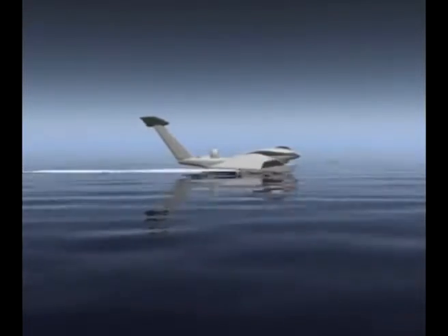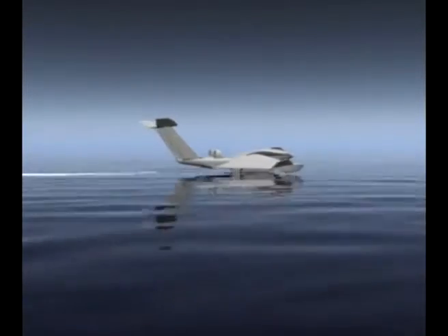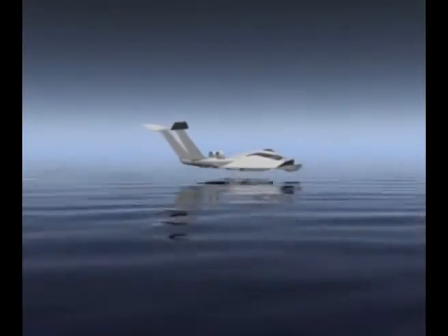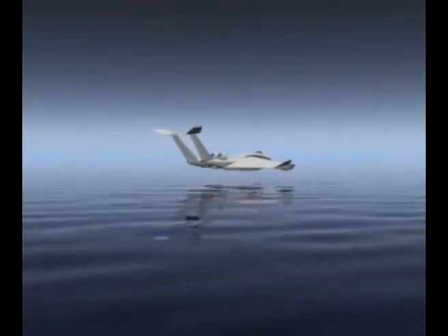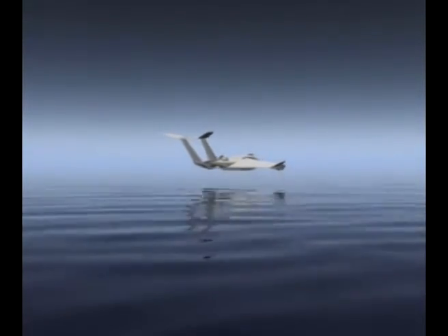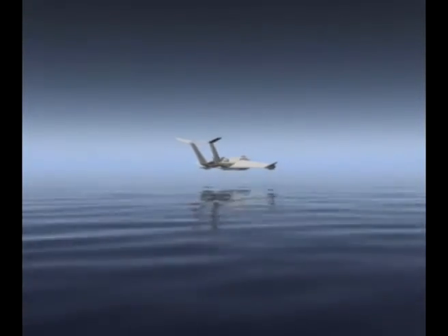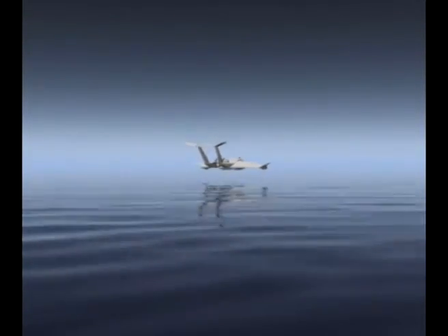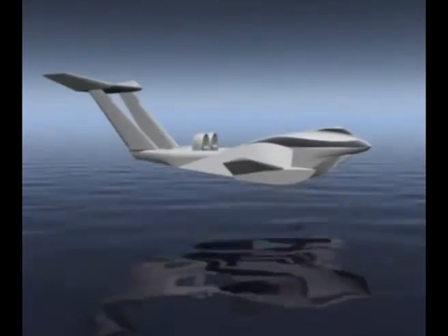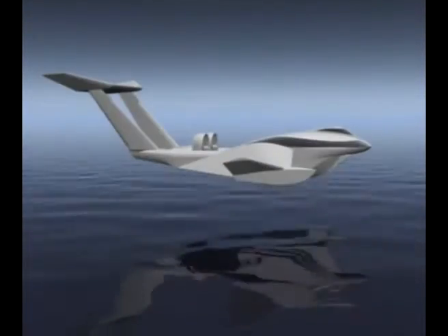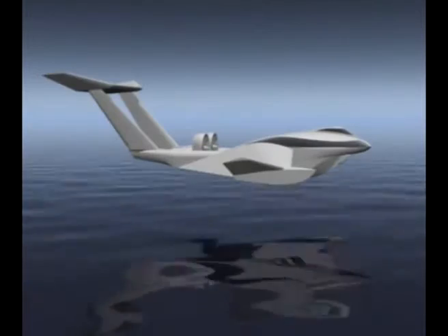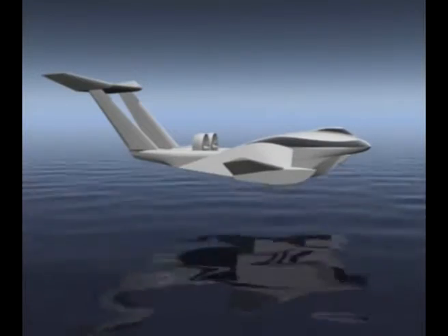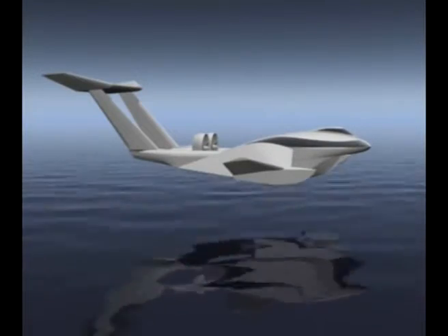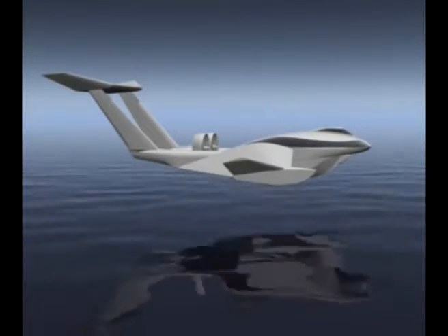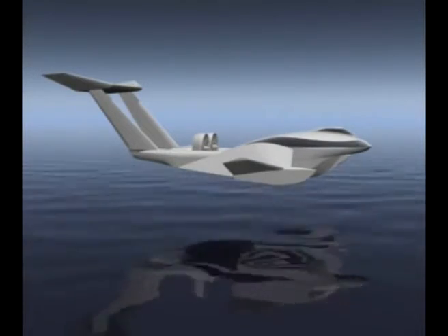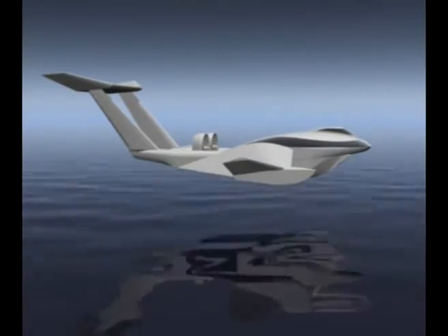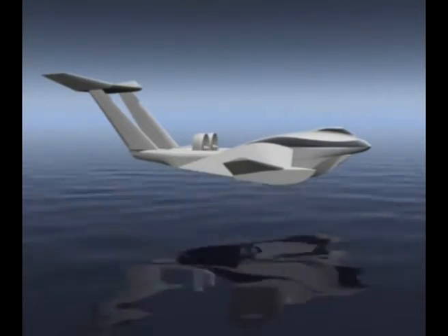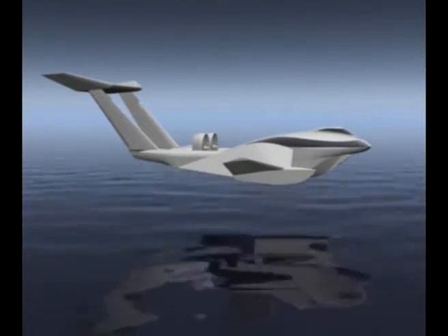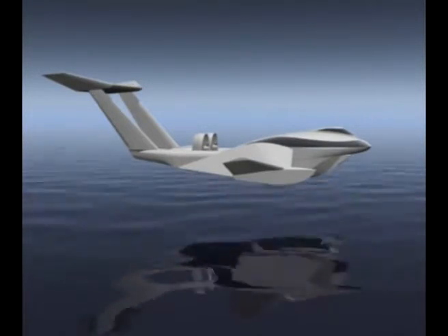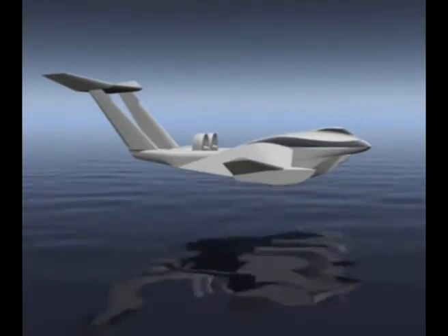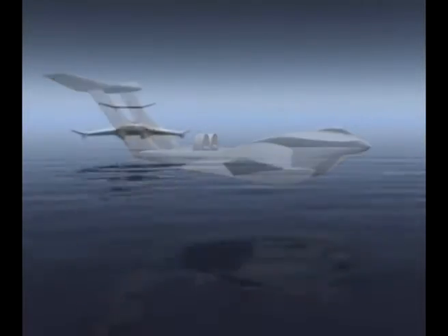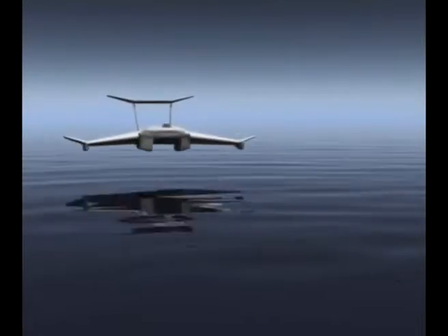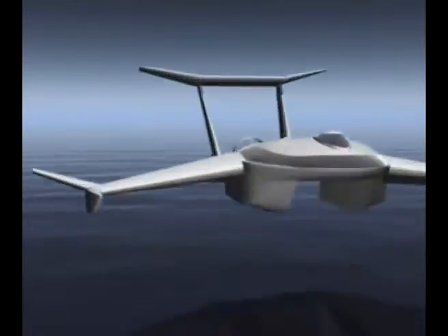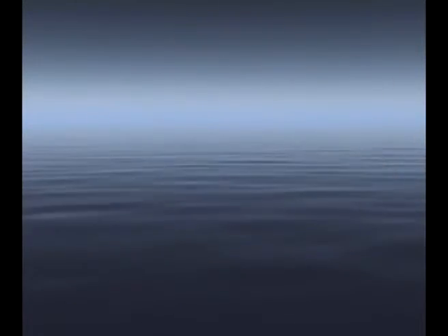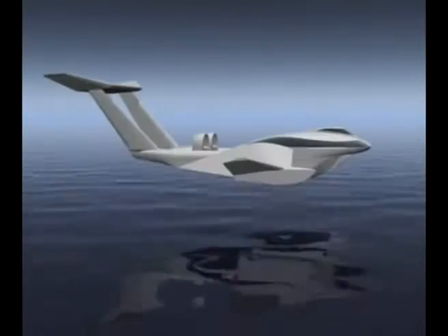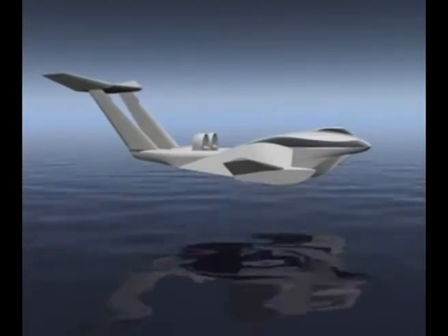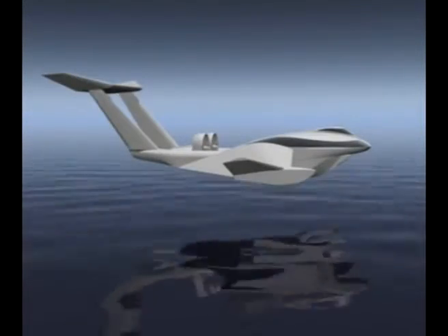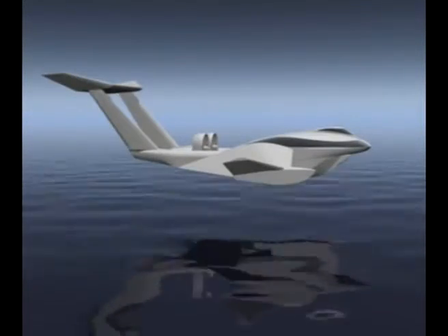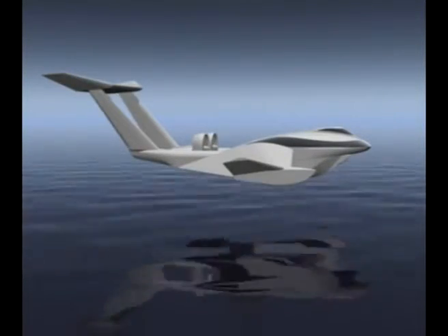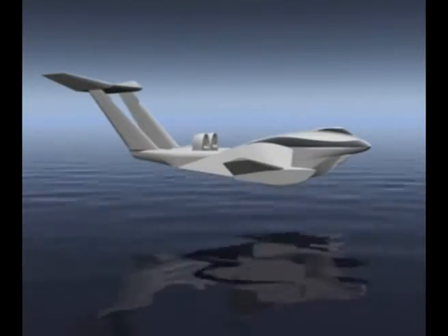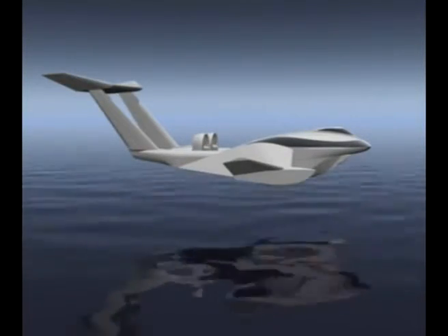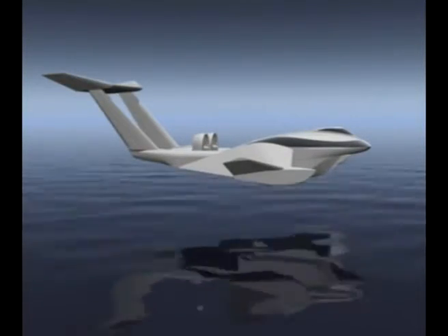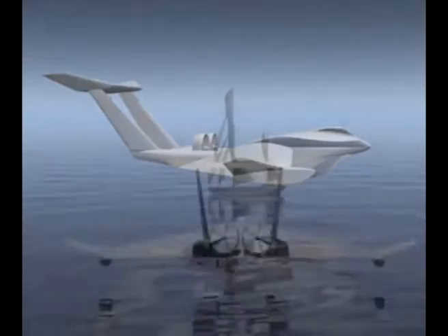At higher speed, the craft takes off fully from the water. With a speed of 90 knots, air travel over water can be compared to that of a plane. However, the Hoverwing fuselage is designed as a wing with sufficient space to offer ship-like comfort.